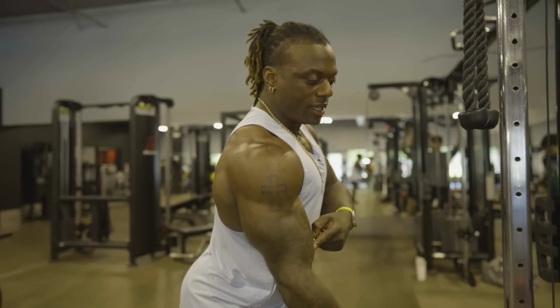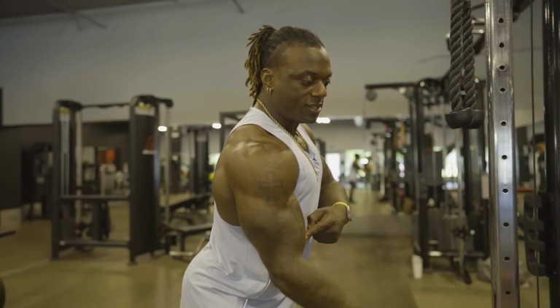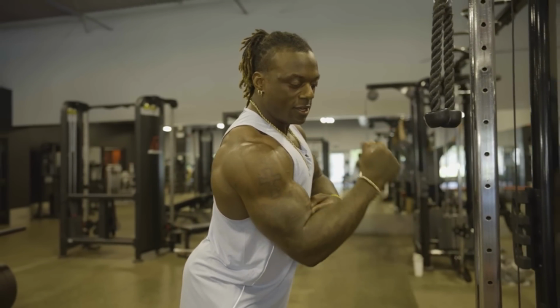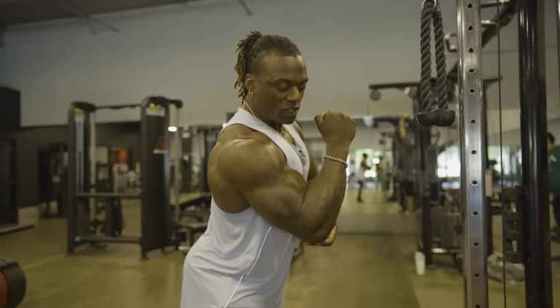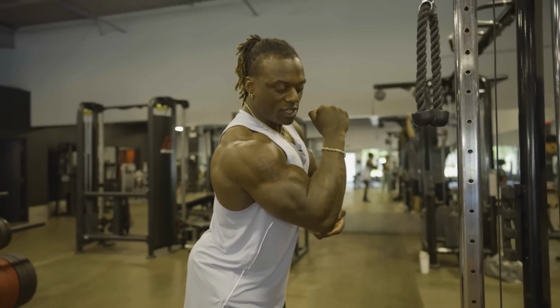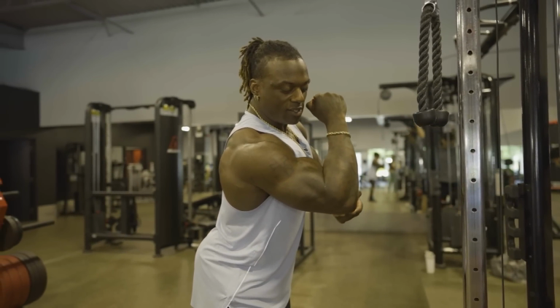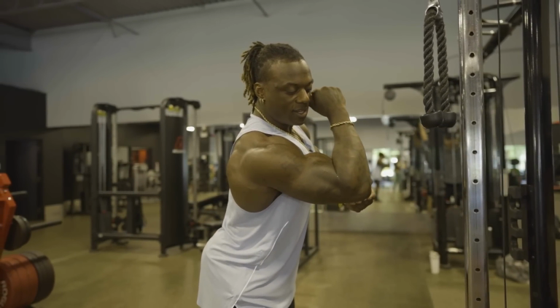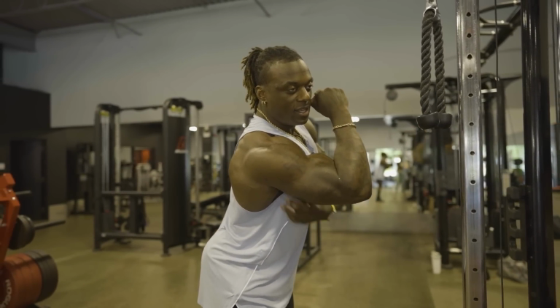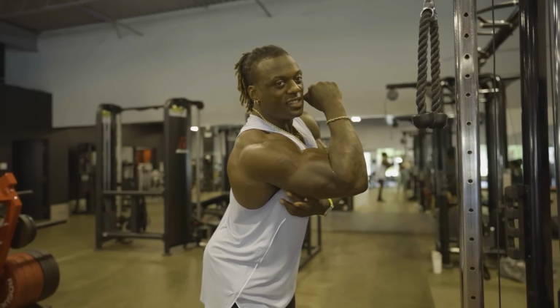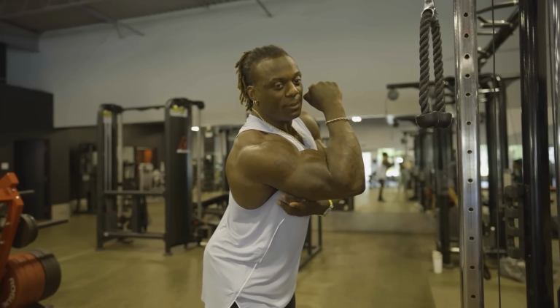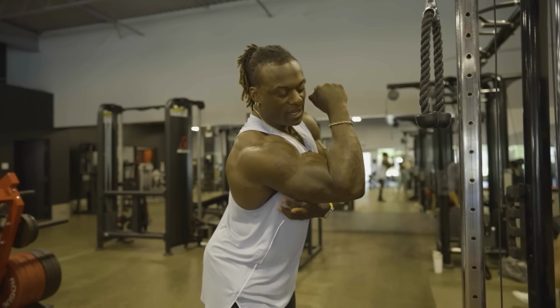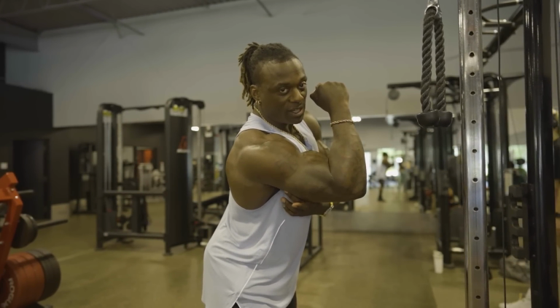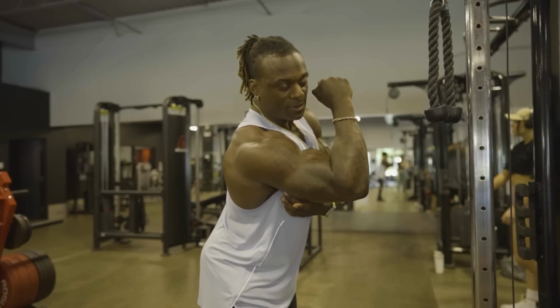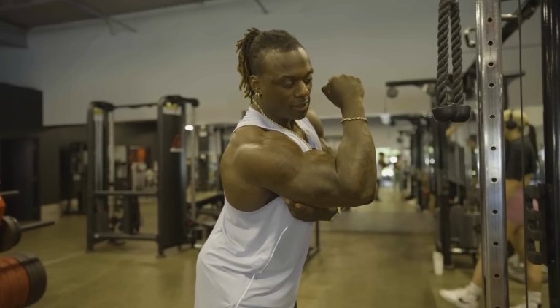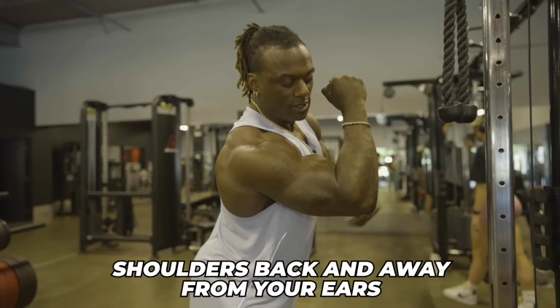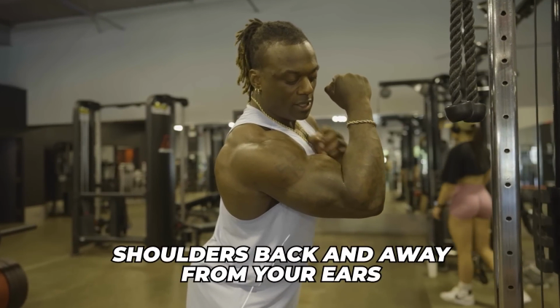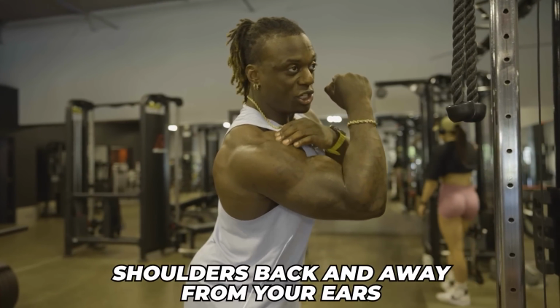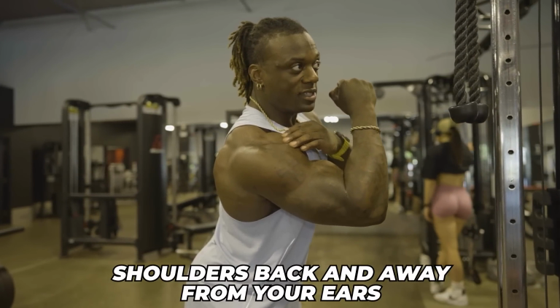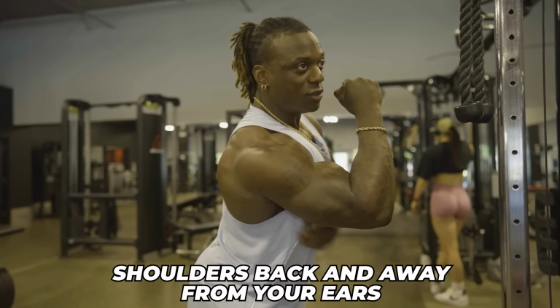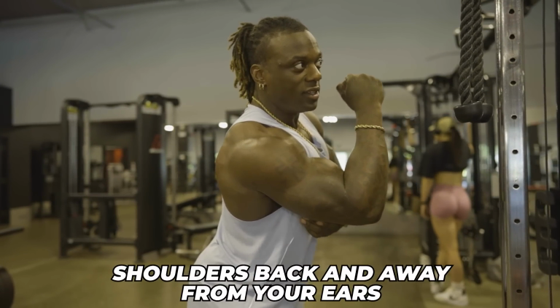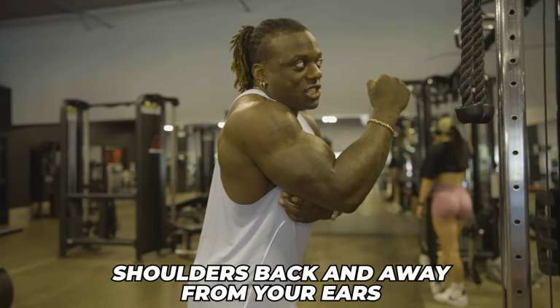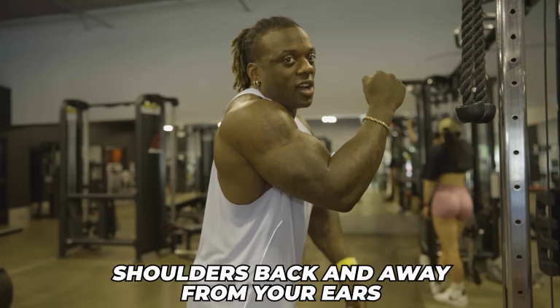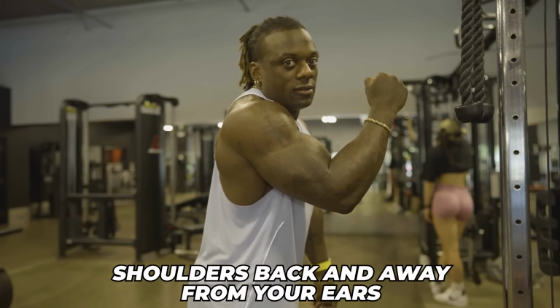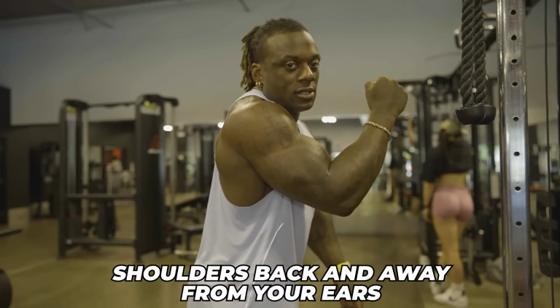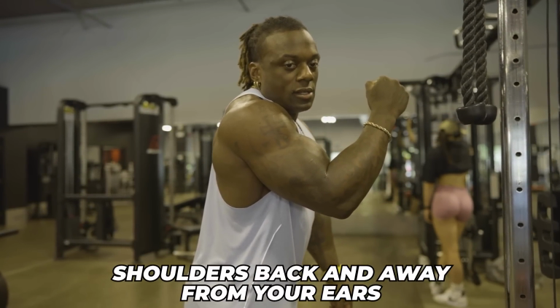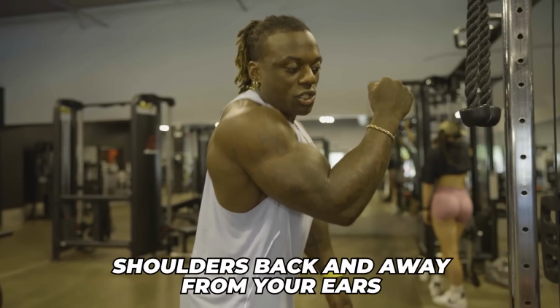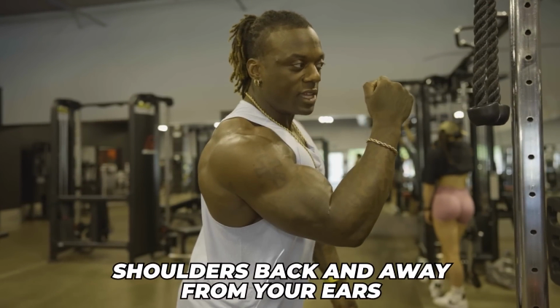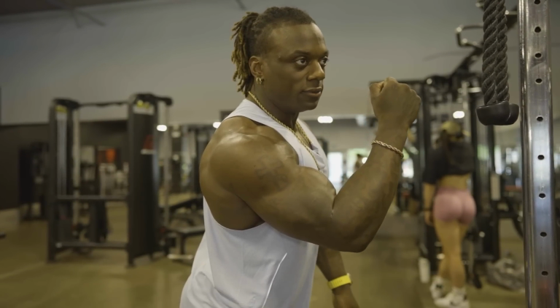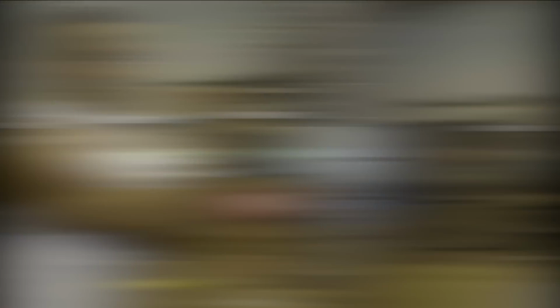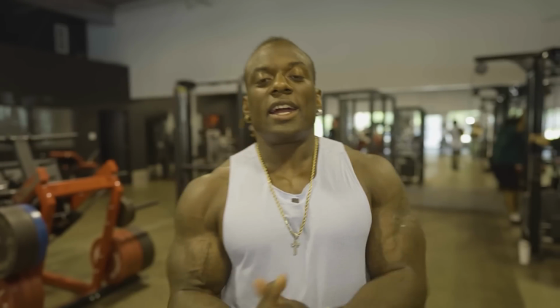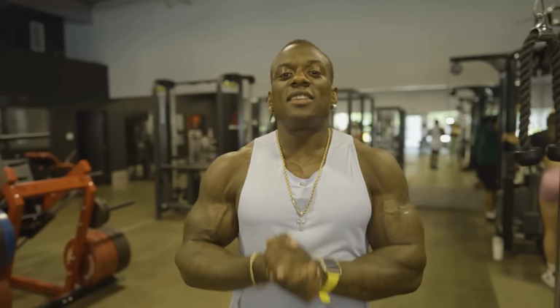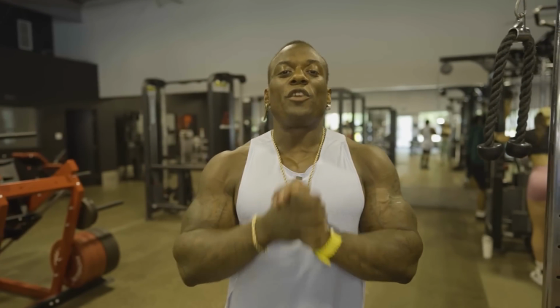As soon as I do this — shoulders down — there's still tension on my triceps. As soon as I do this — shoulders up — tension is gone. Shoulders down. And that is it for the video.